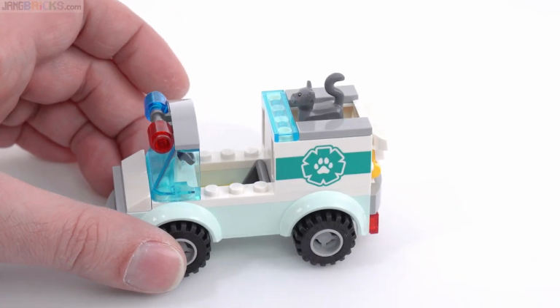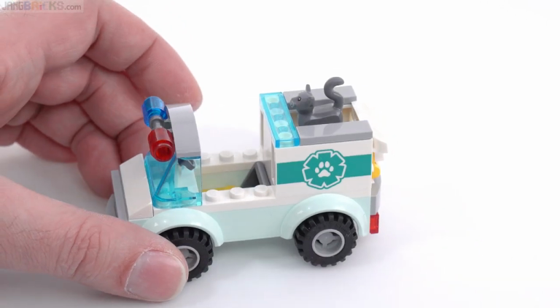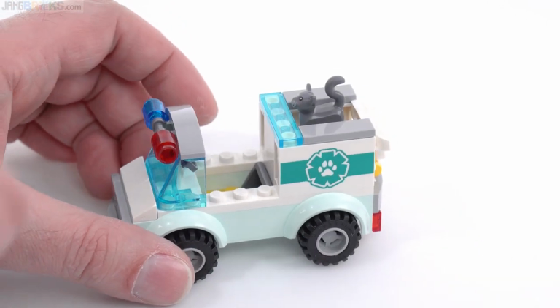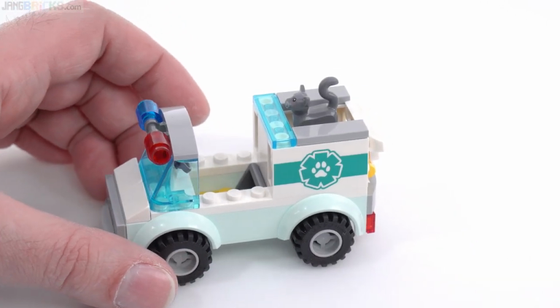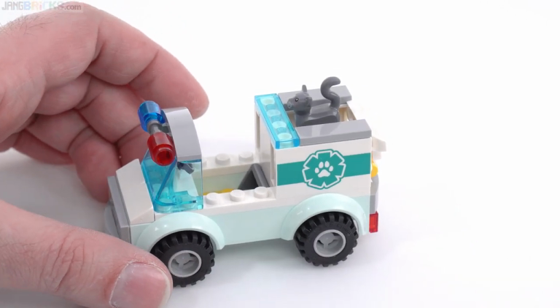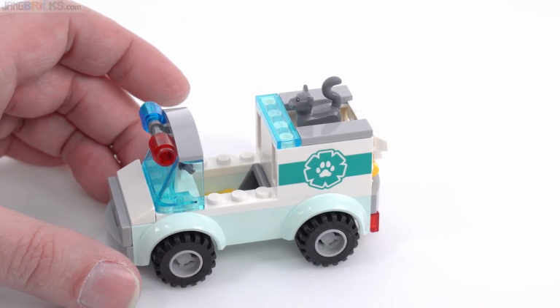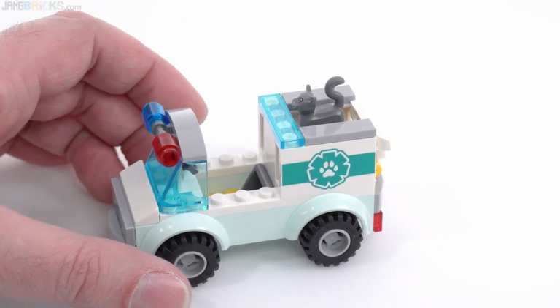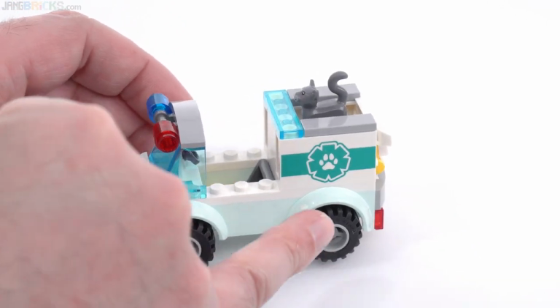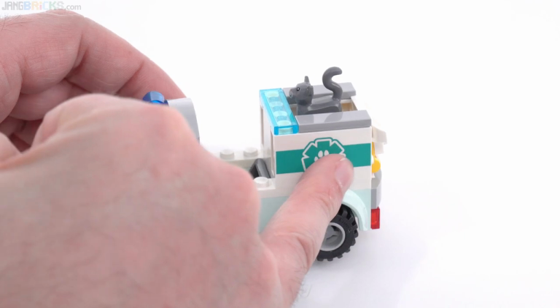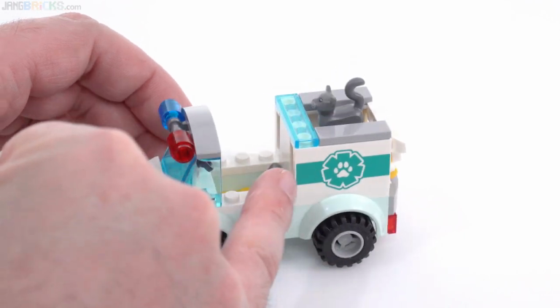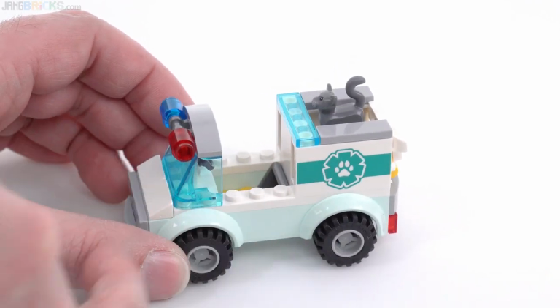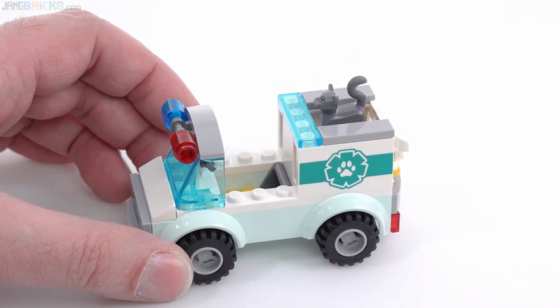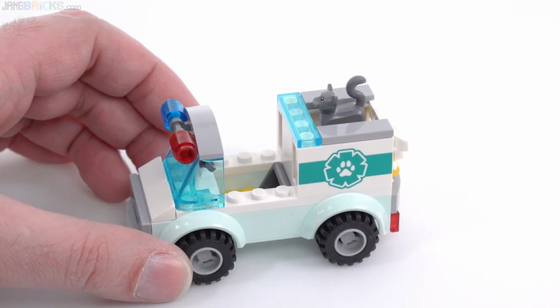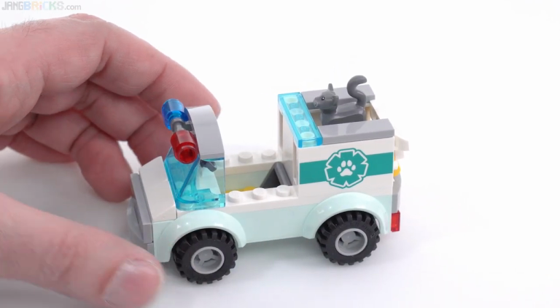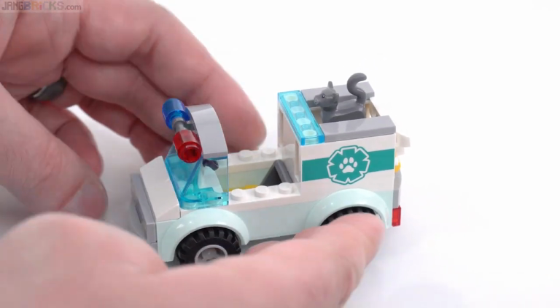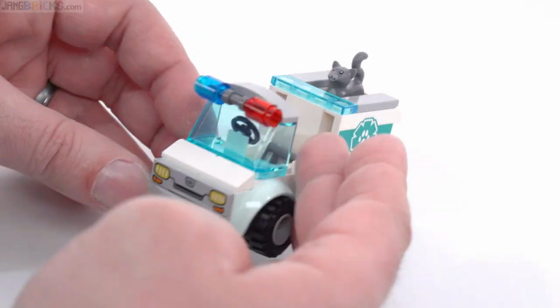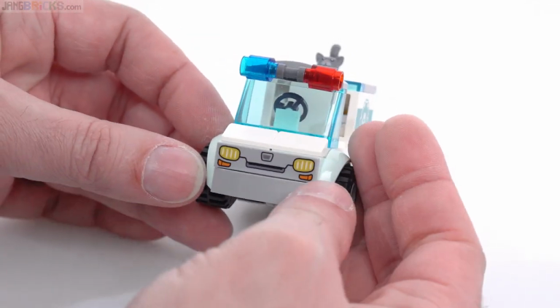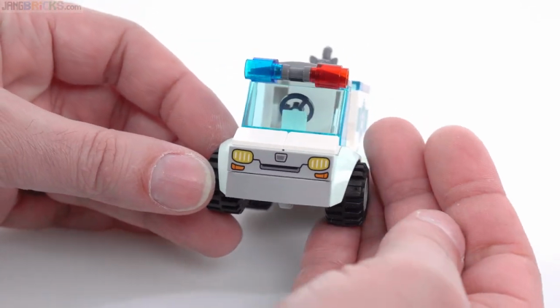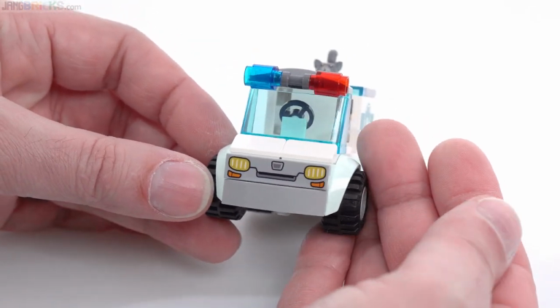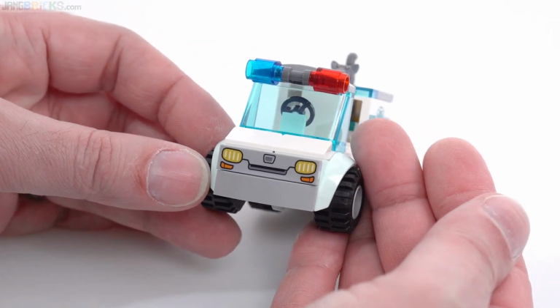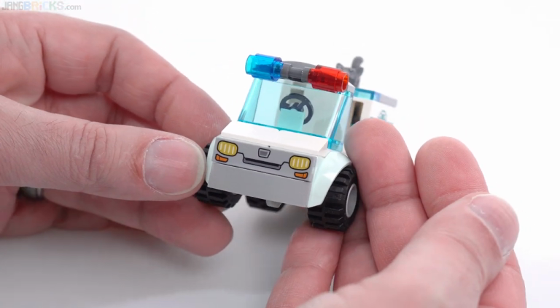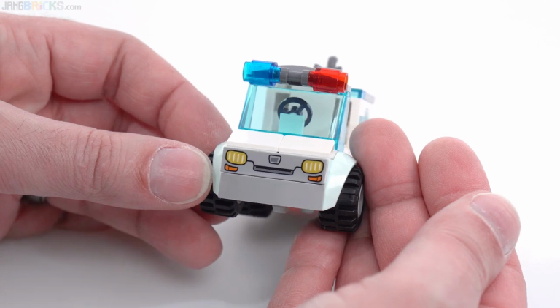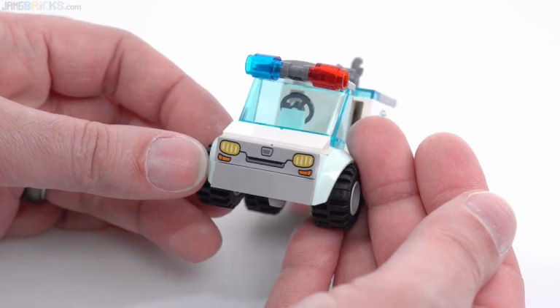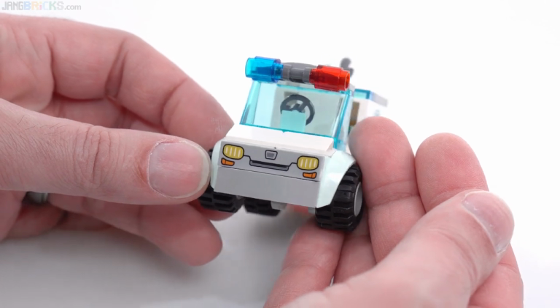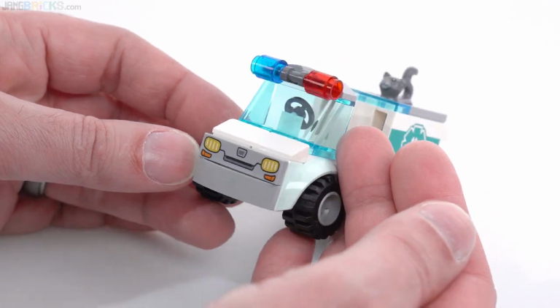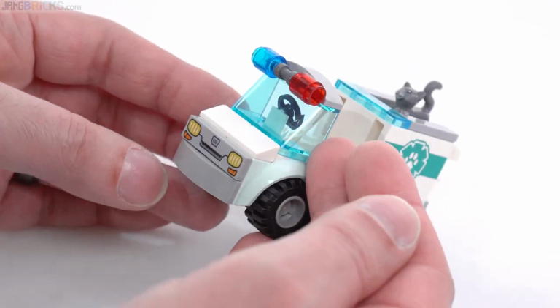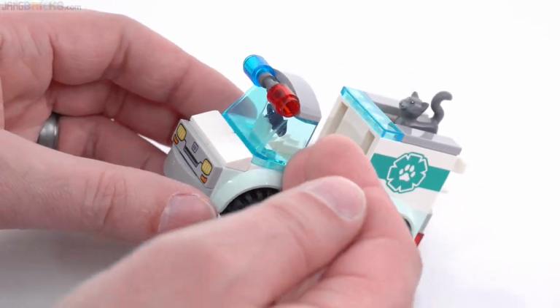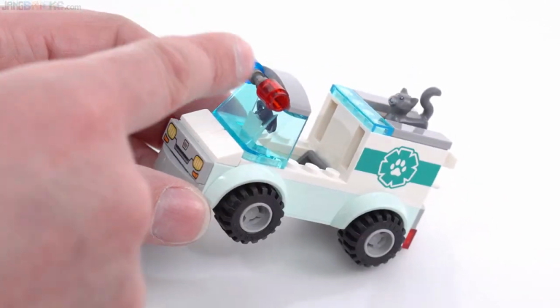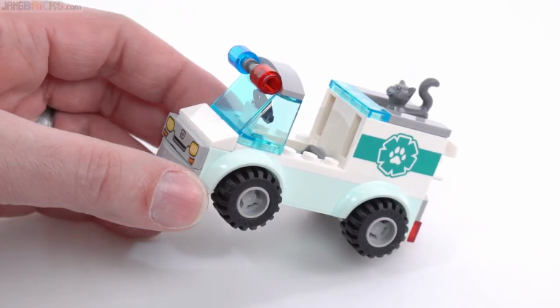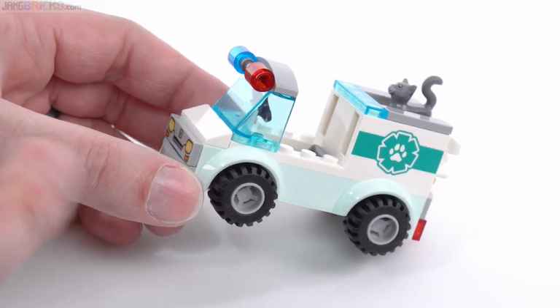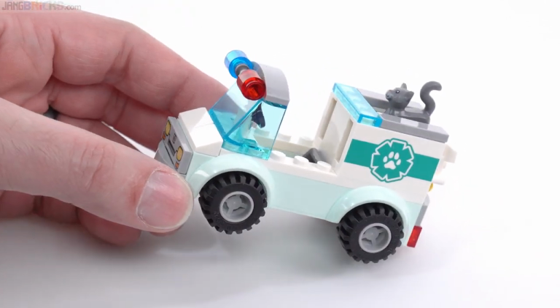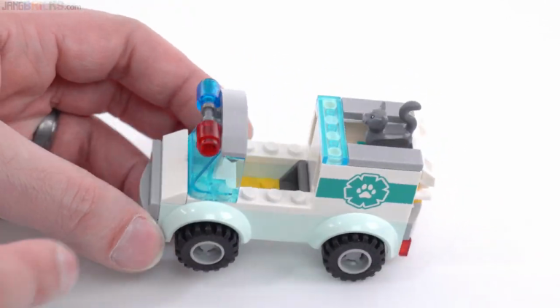I wanted to keep it nice and small, and I think that's effective and looks good. There's a print on the side, same print on the other side. Print on the front looks pretty good too — not bad at all. Got the lights up here, which work out just fine.